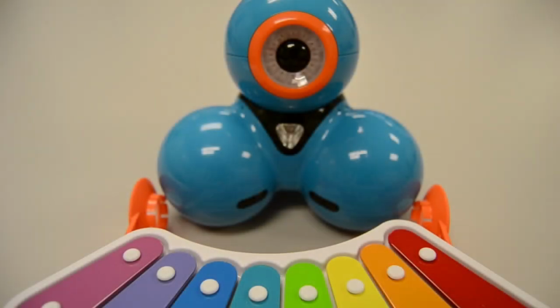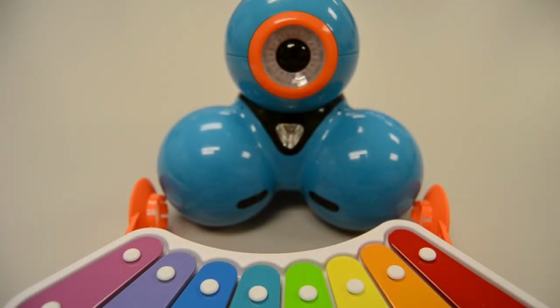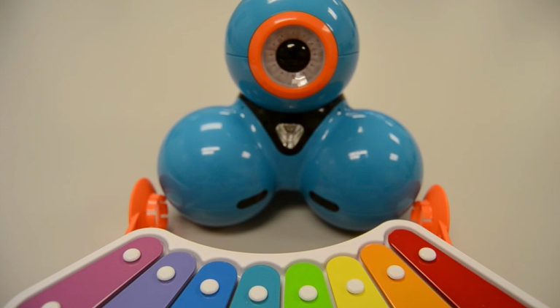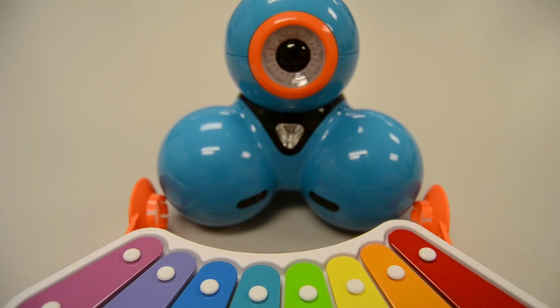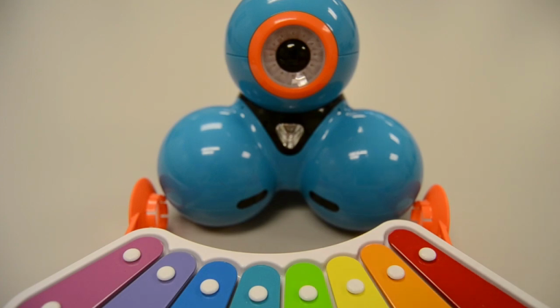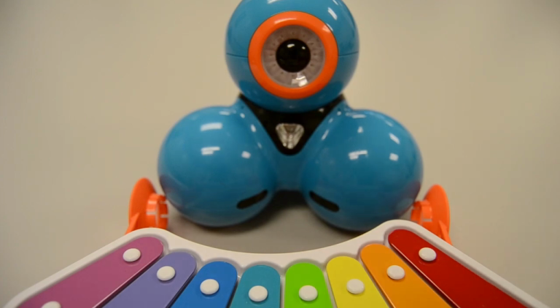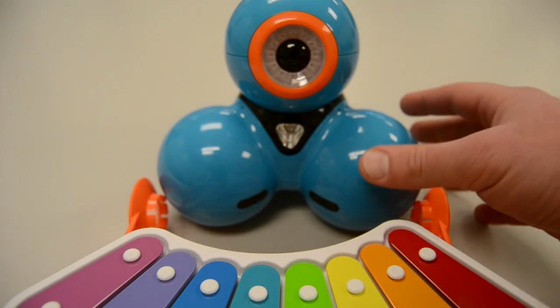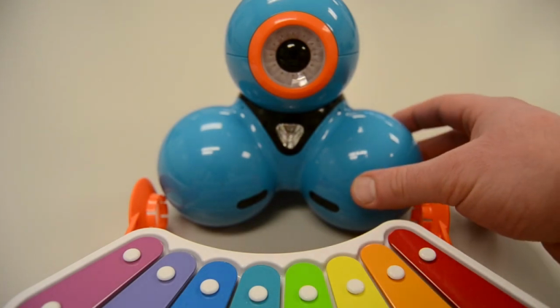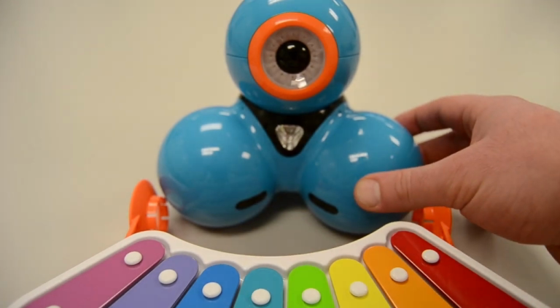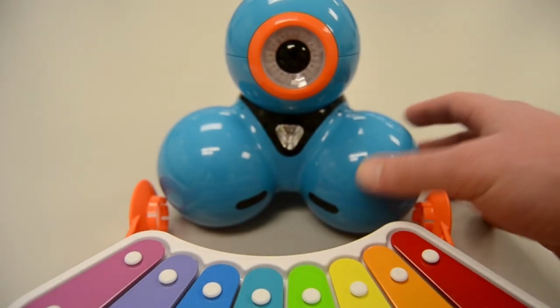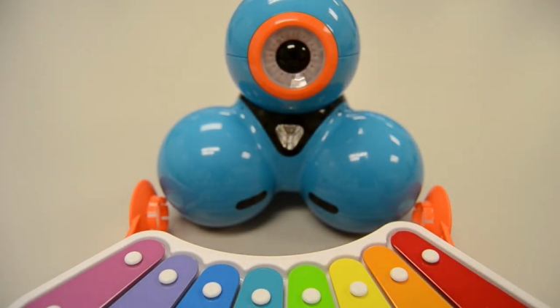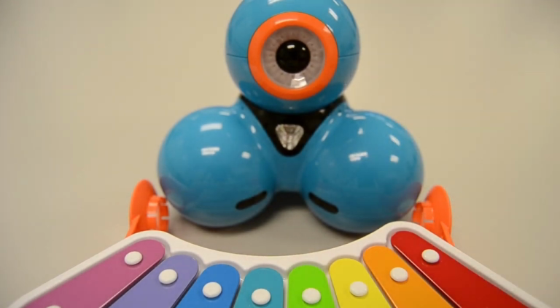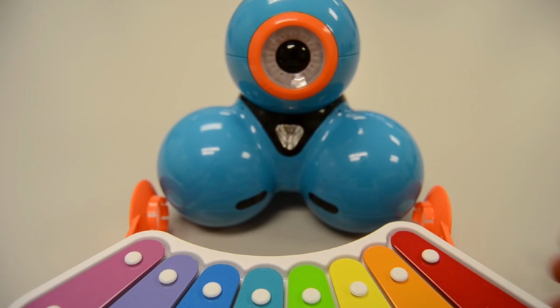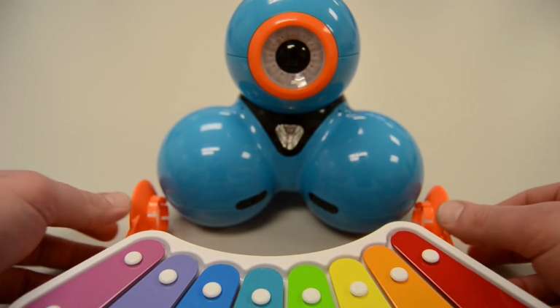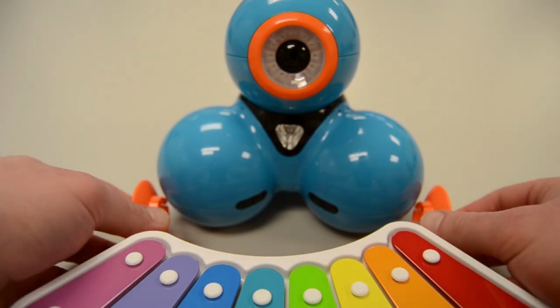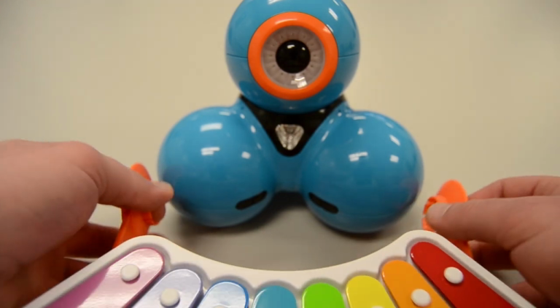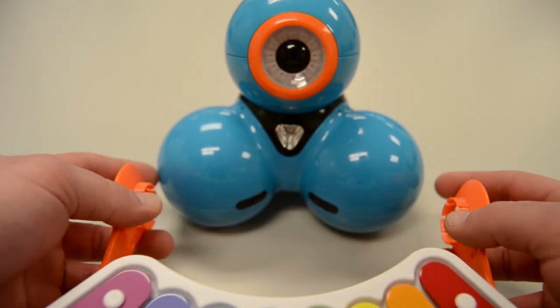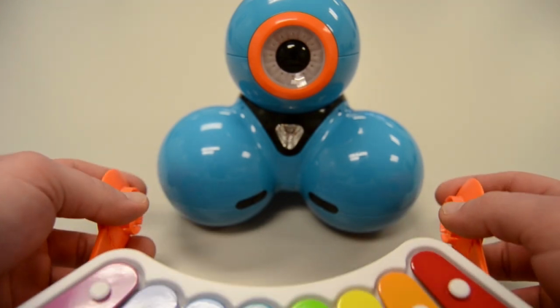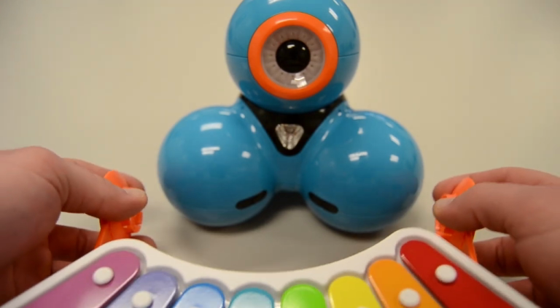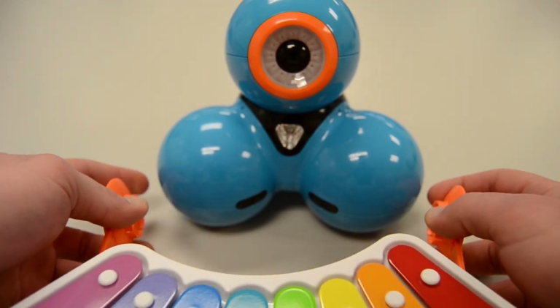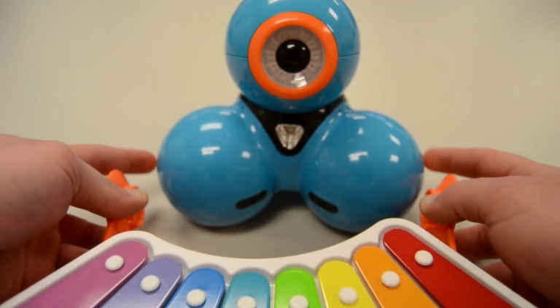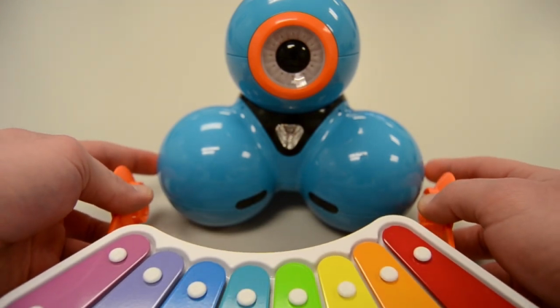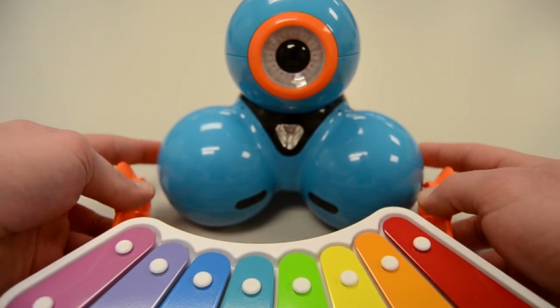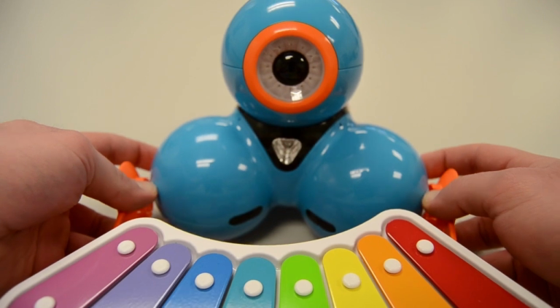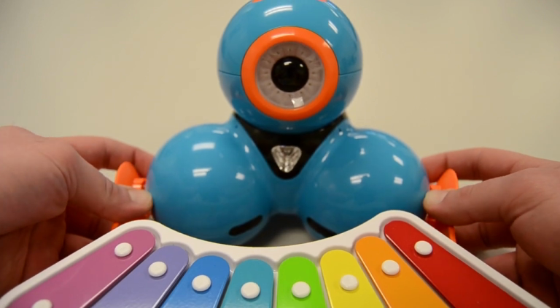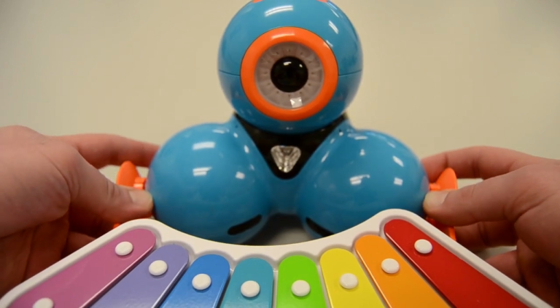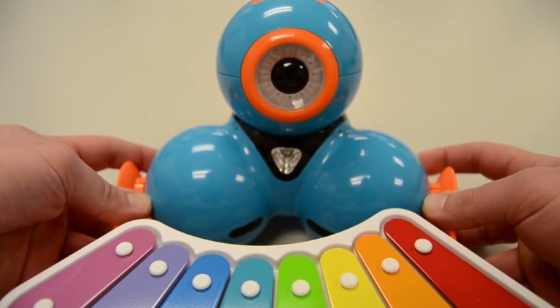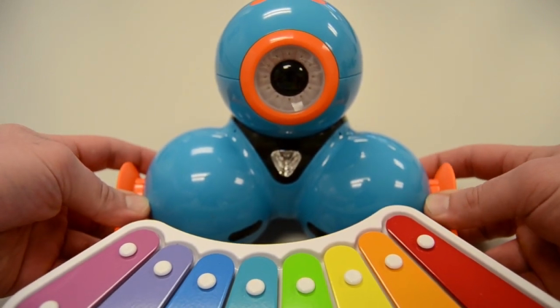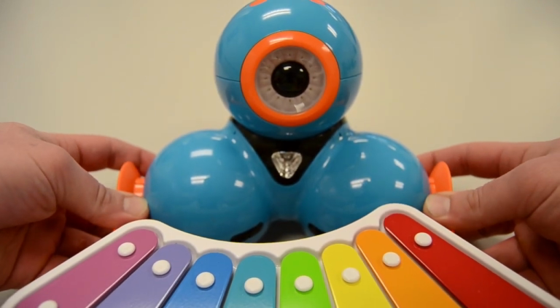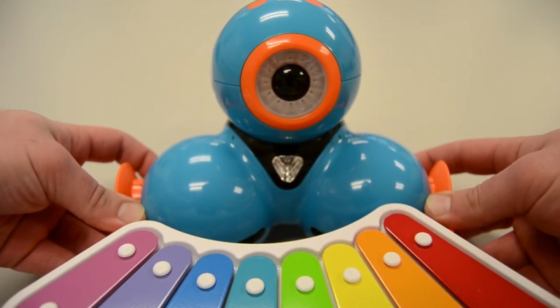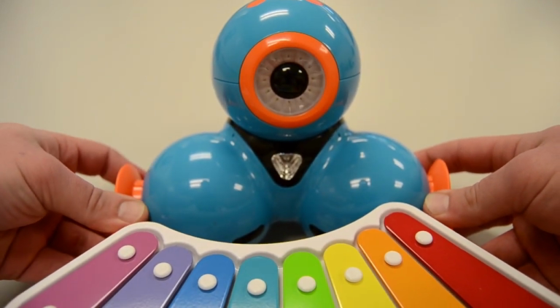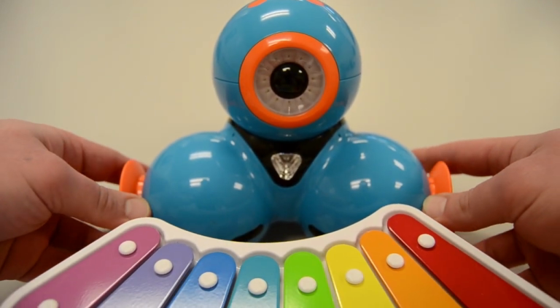To connect Dash's xylophone, first make sure he's on a flat surface. Then pull the connecting rings from the xylophone and line them up with the connector points on Dash's wheels, and firmly press in until you hear a snap.